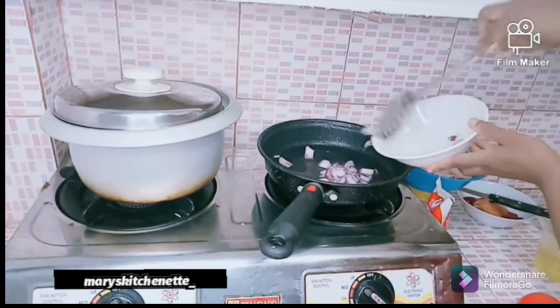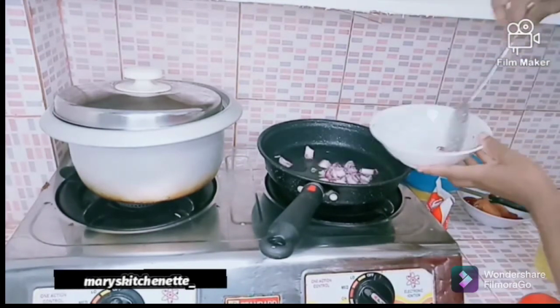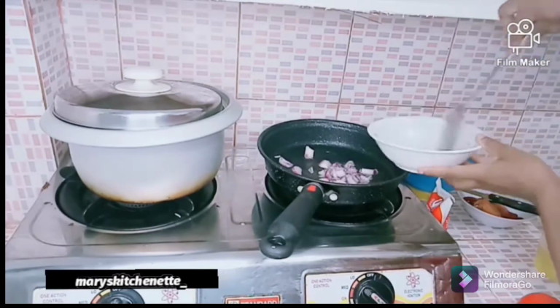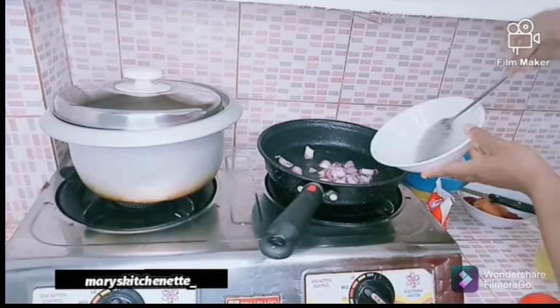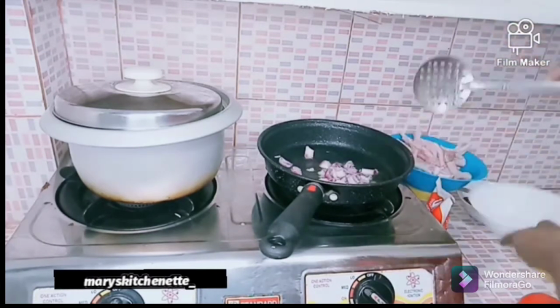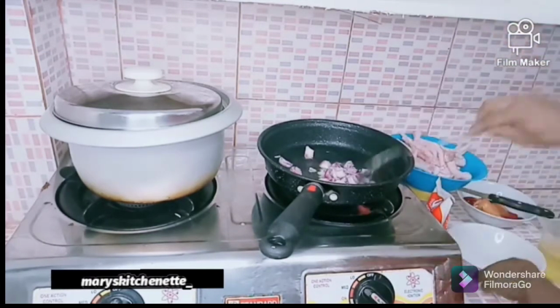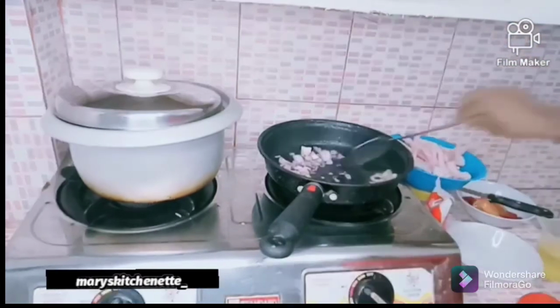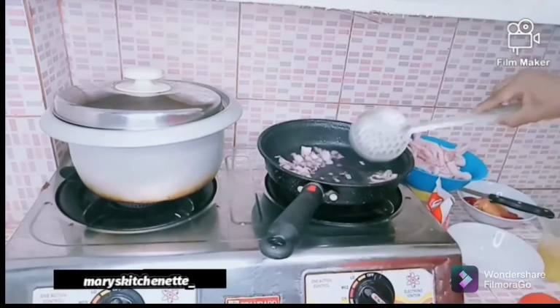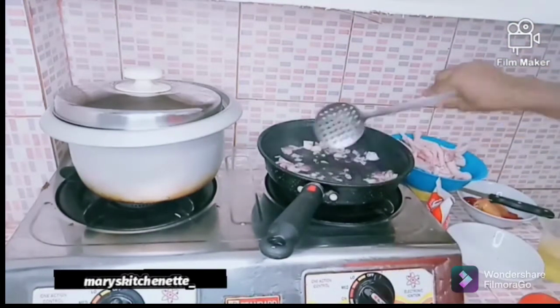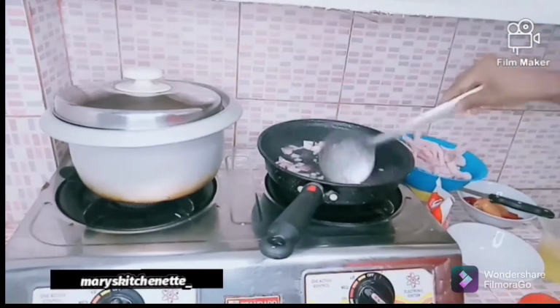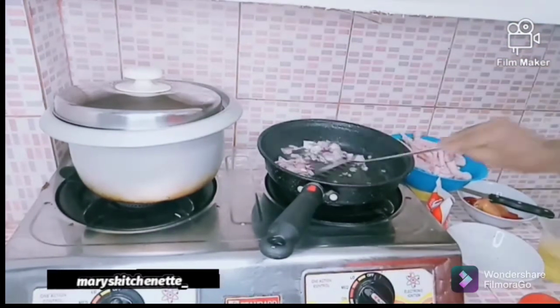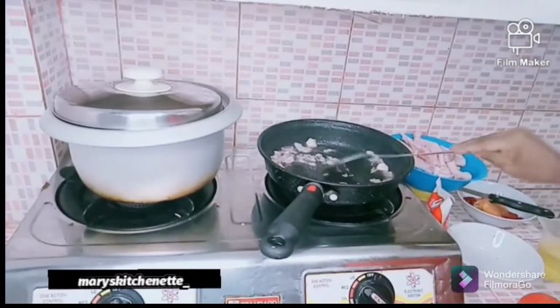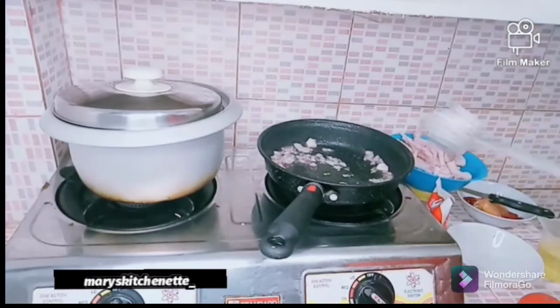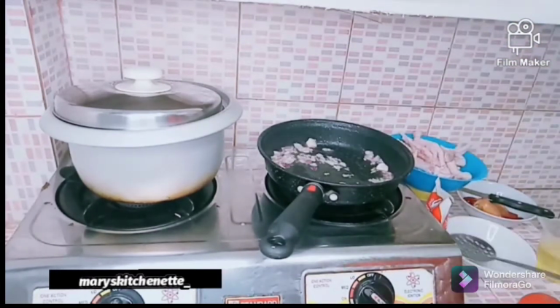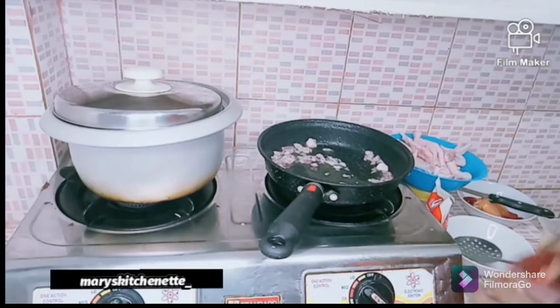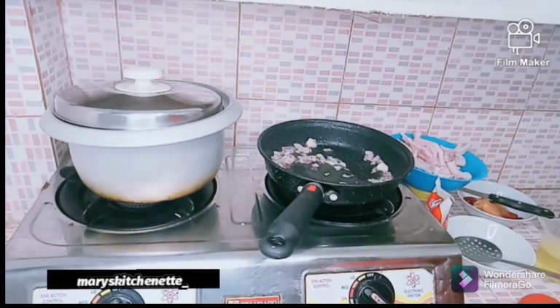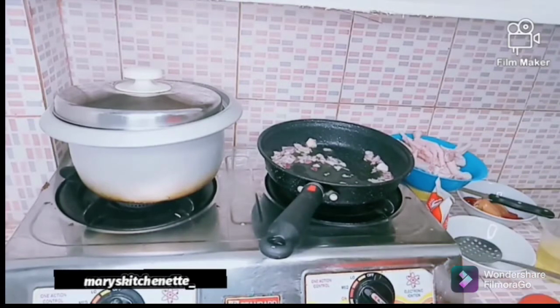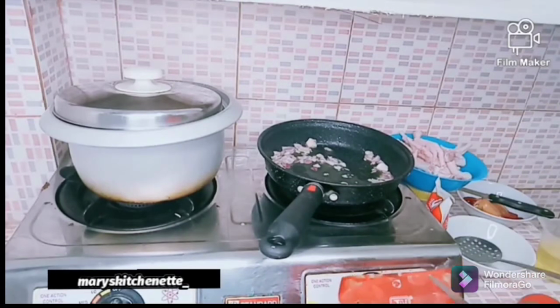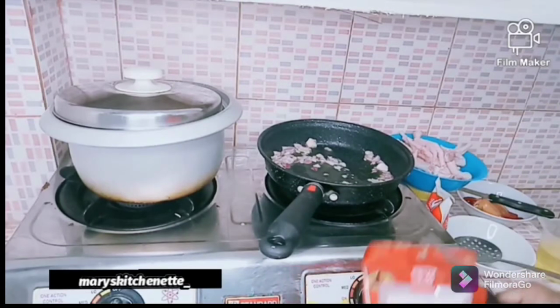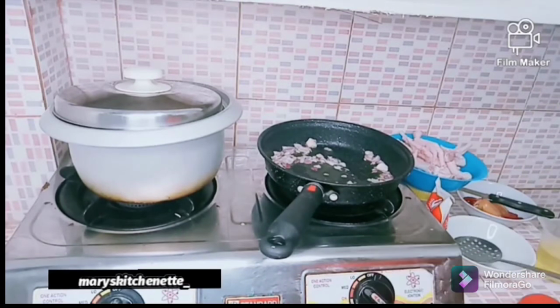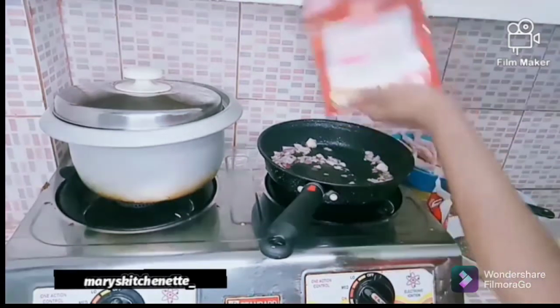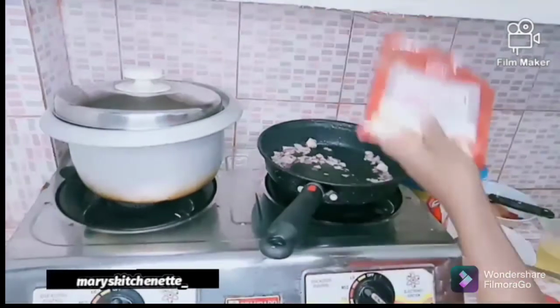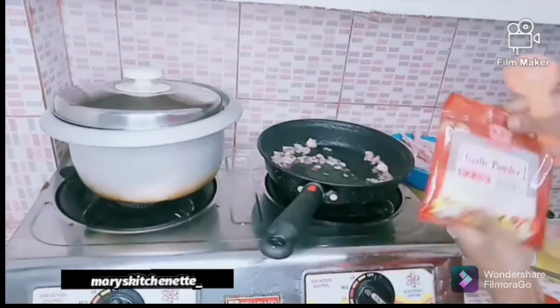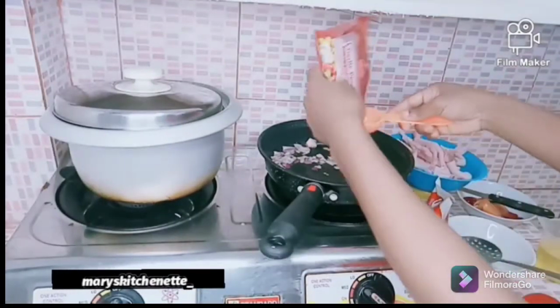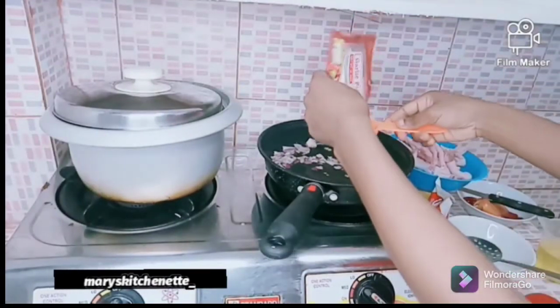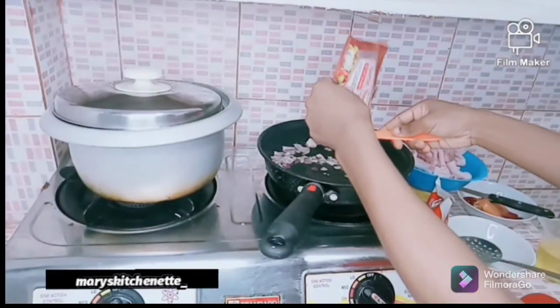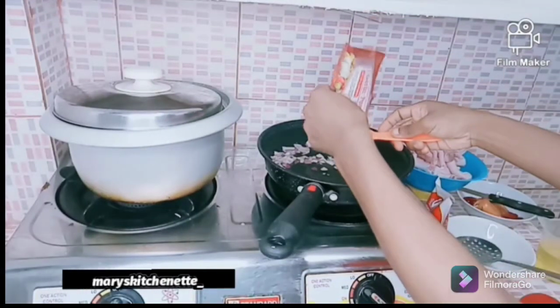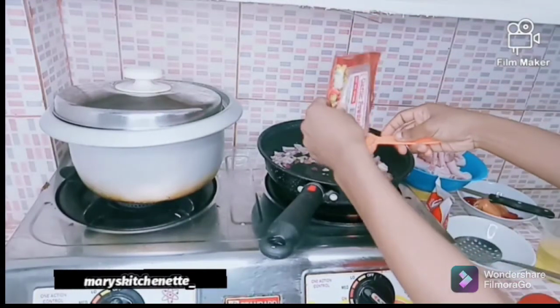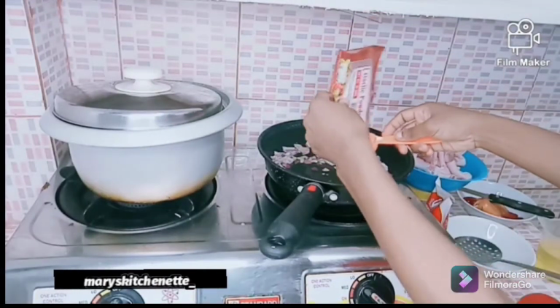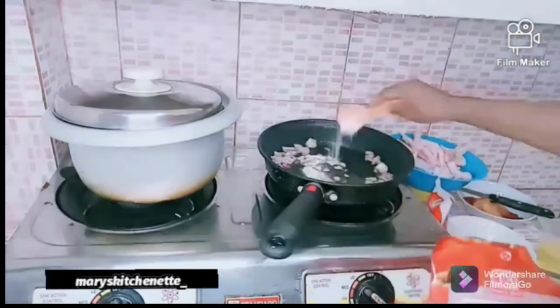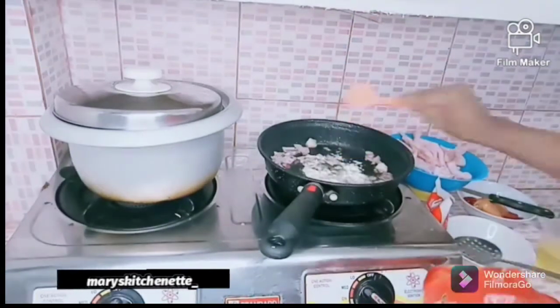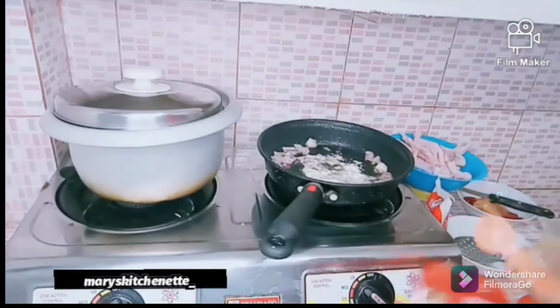Pour in your oil — I use one tablespoon of groundnut oil. Then I pour in my onion, one small size of onion, diced. Now I'm going to pour in my ginger and garlic.